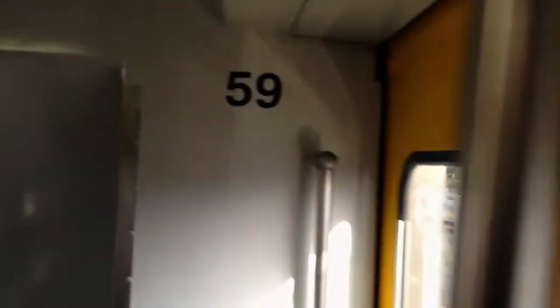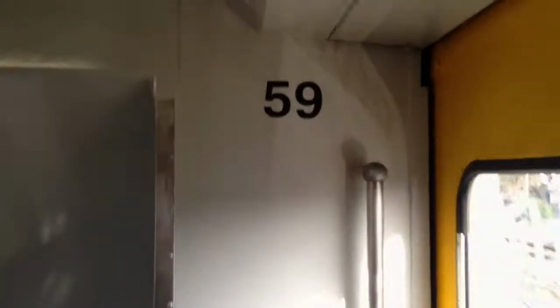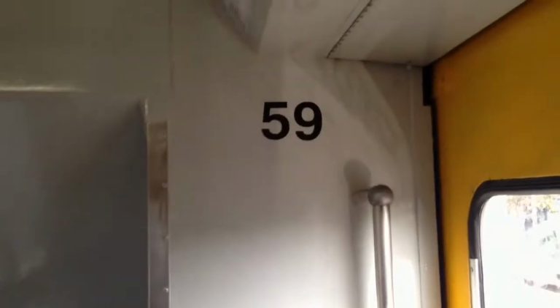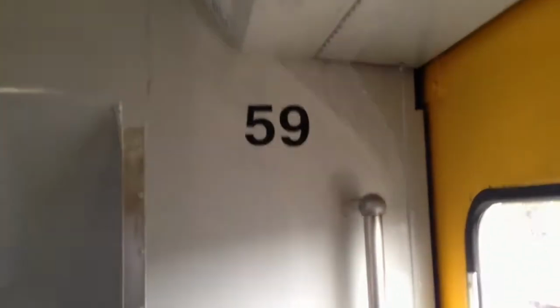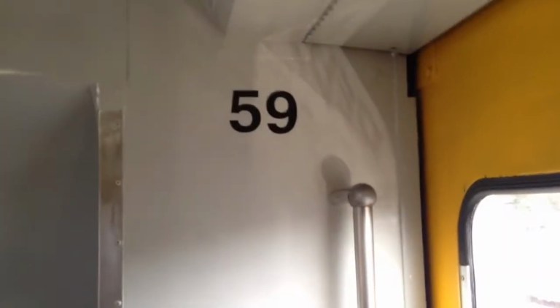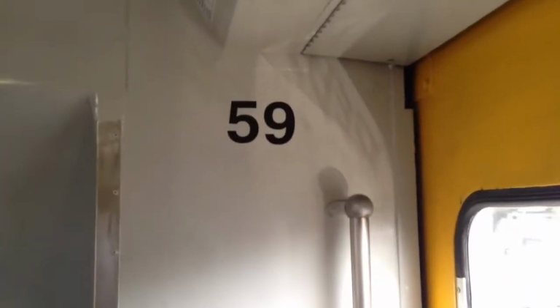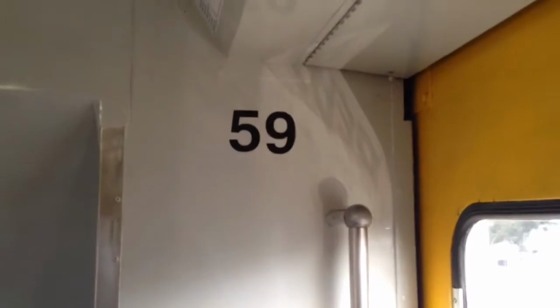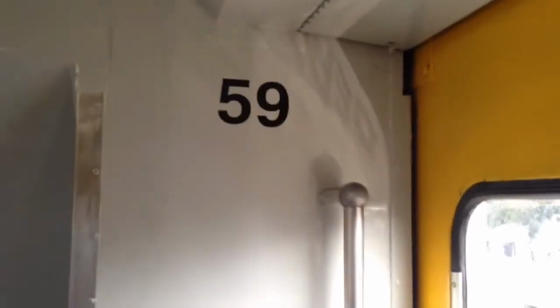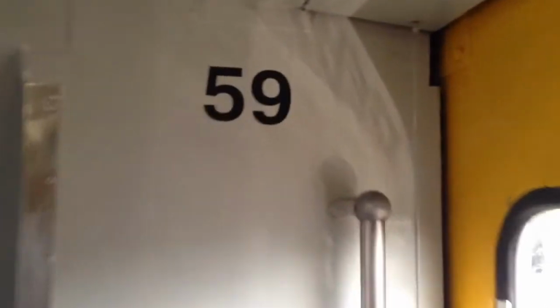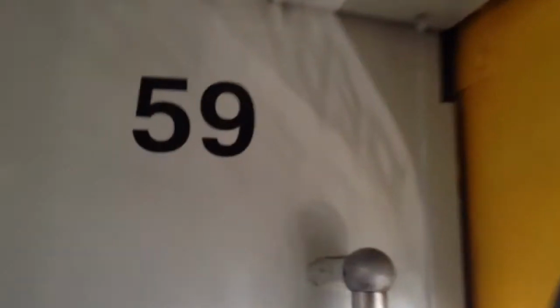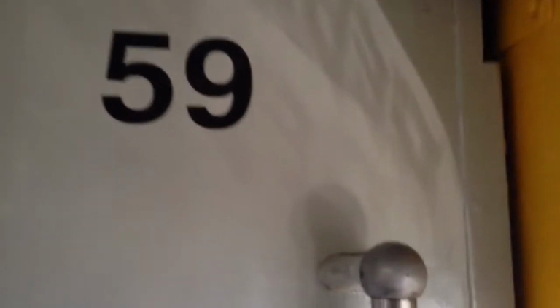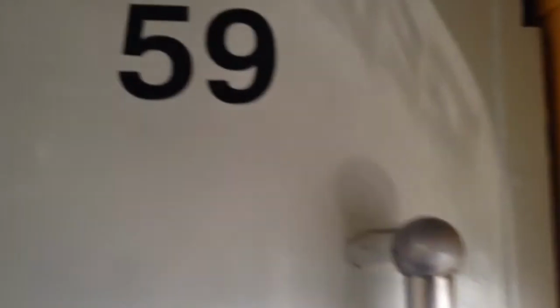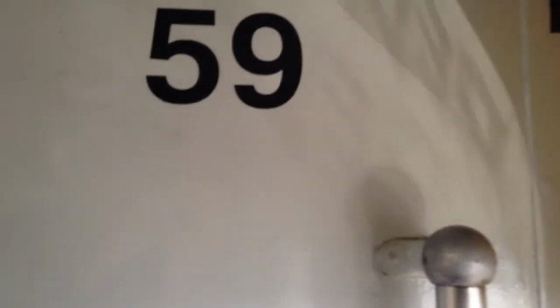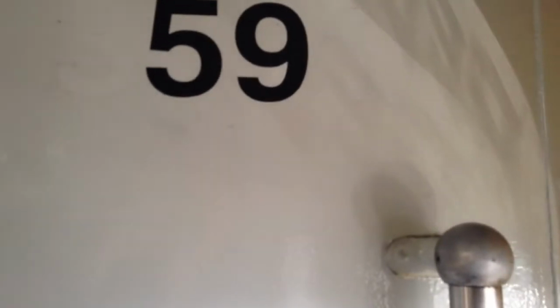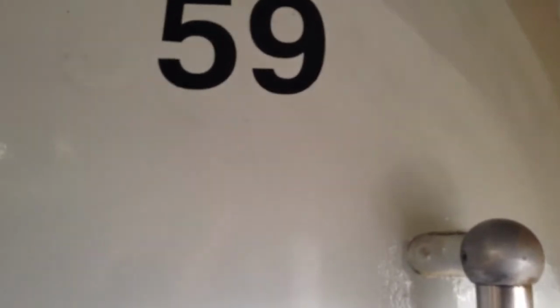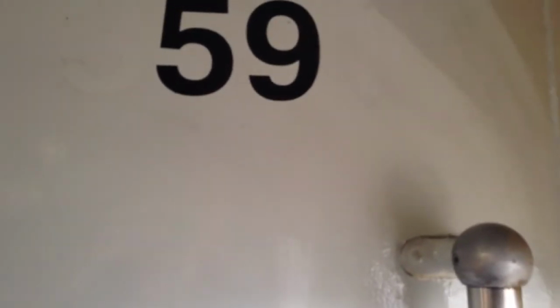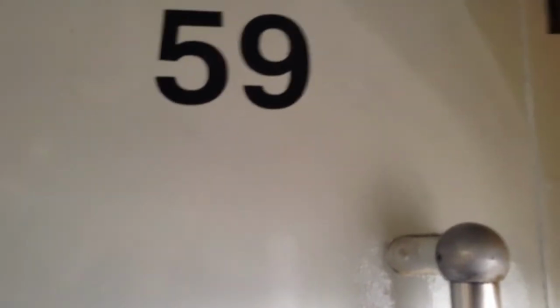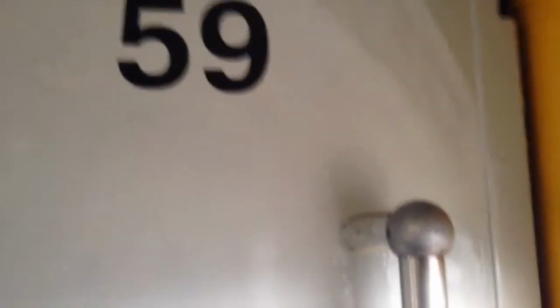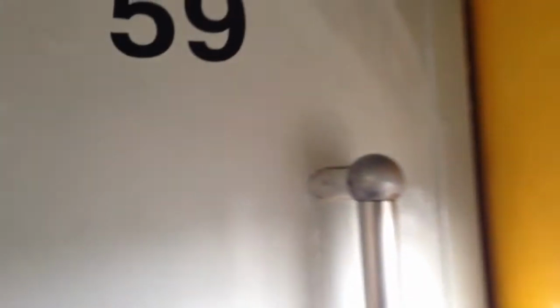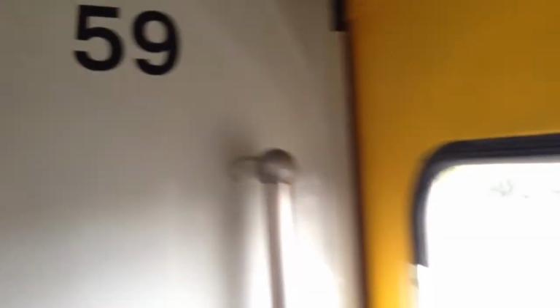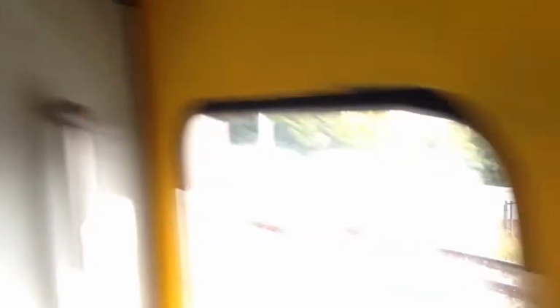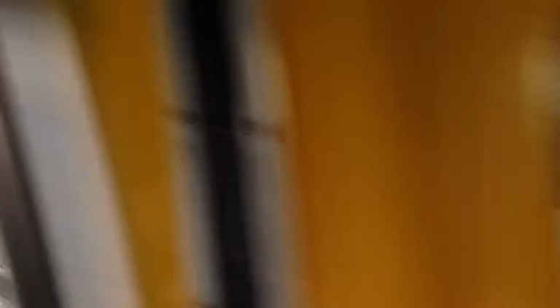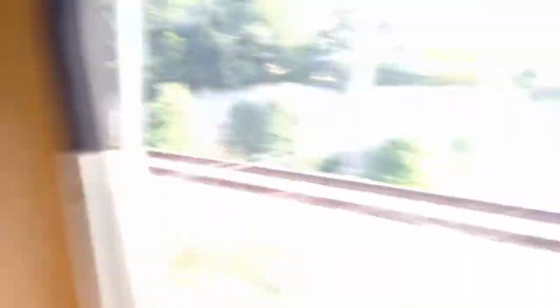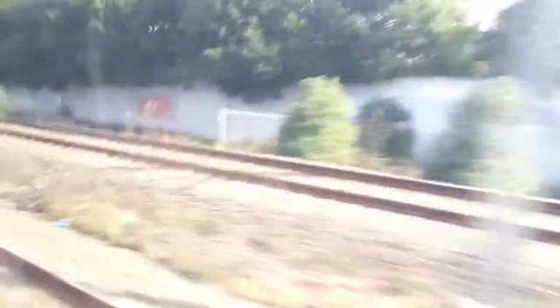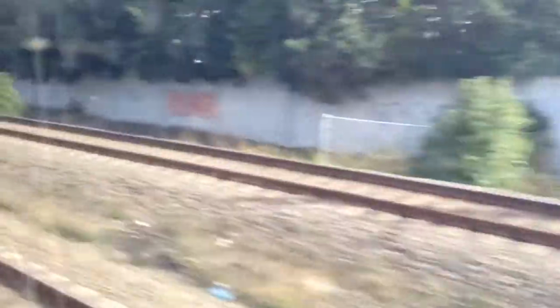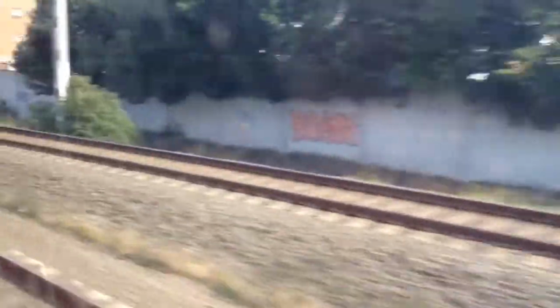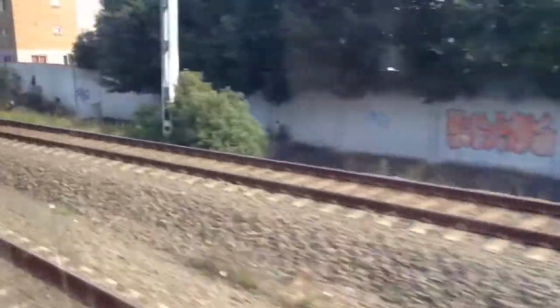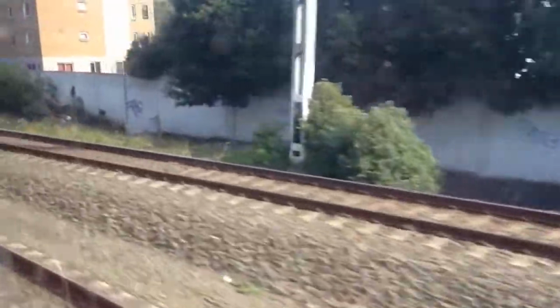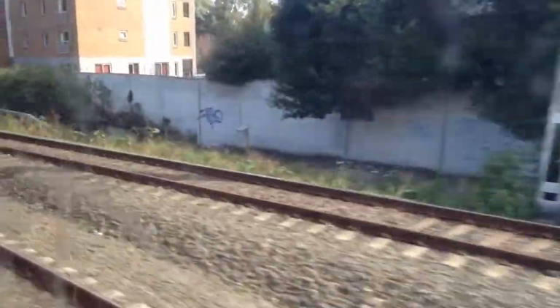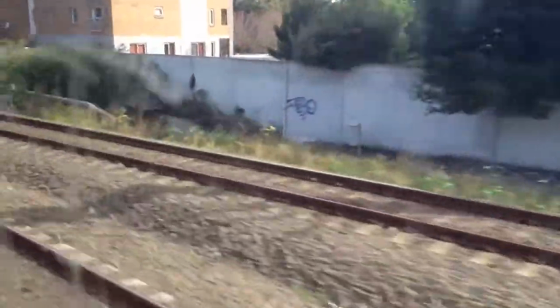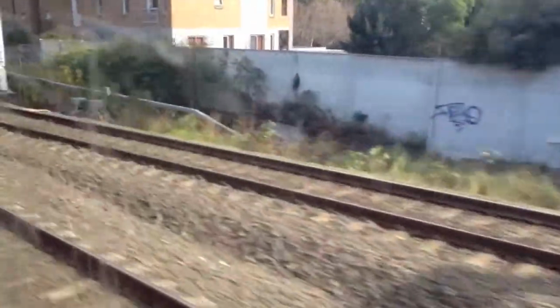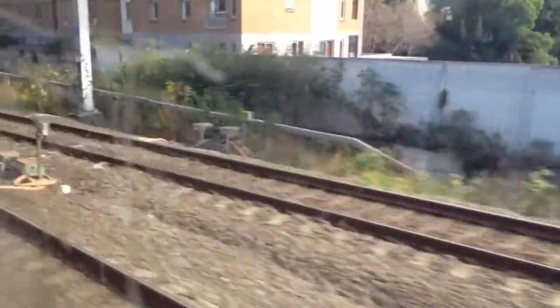I can't really tell you what car I'm on because there's a lot of things that I've been doing — it only says 59 there, but it is 3591. It's a rear car of C14.